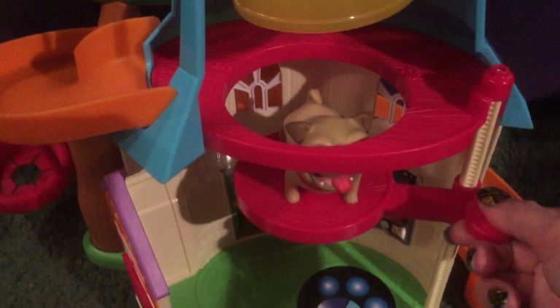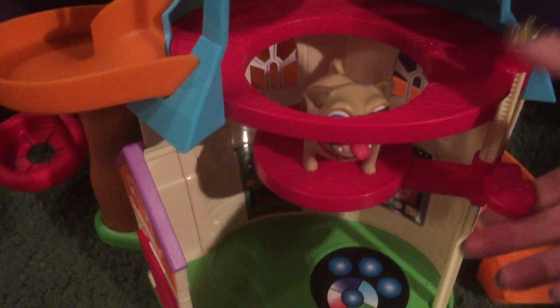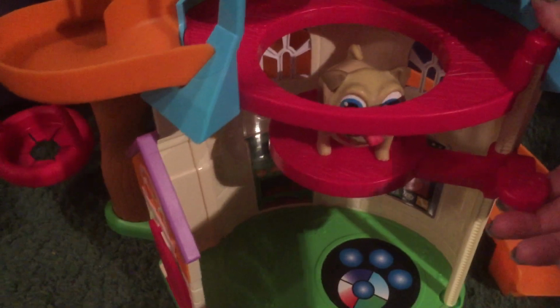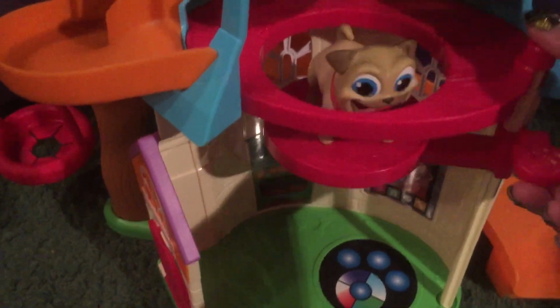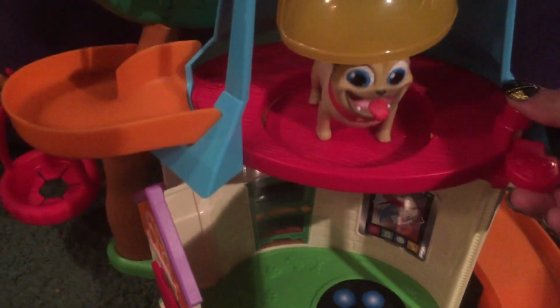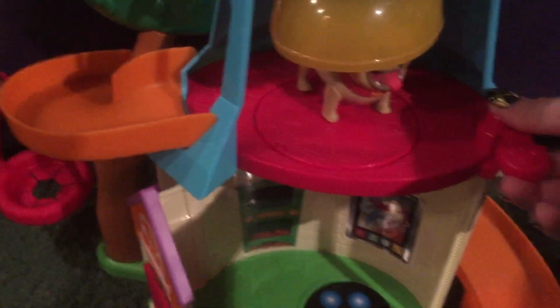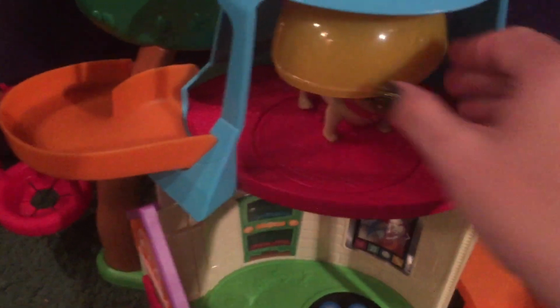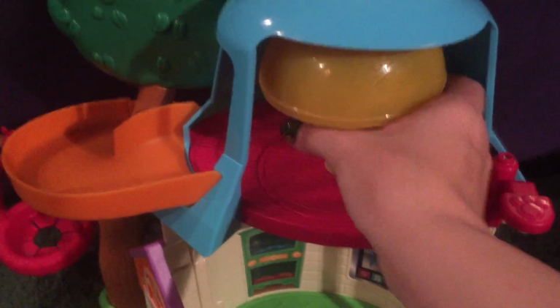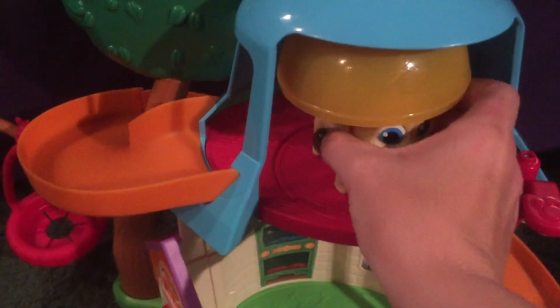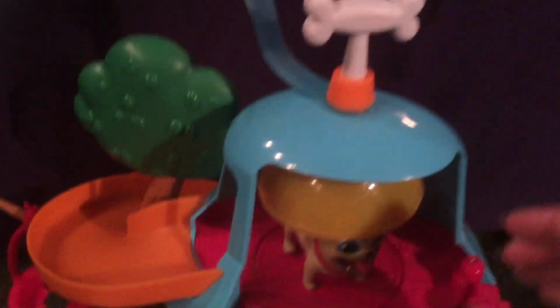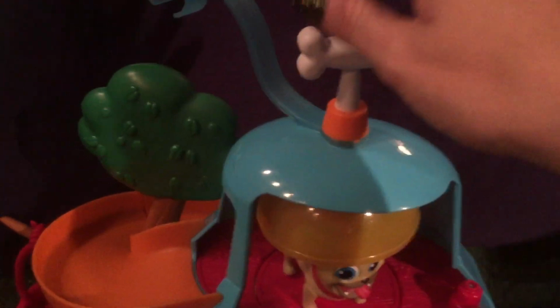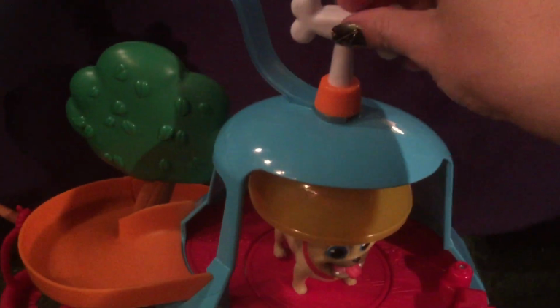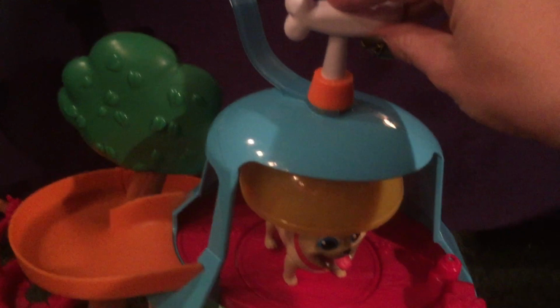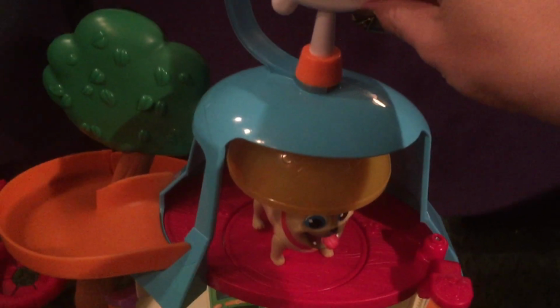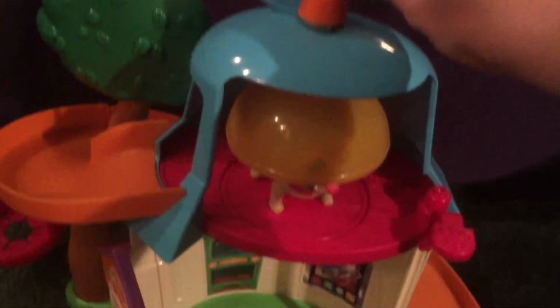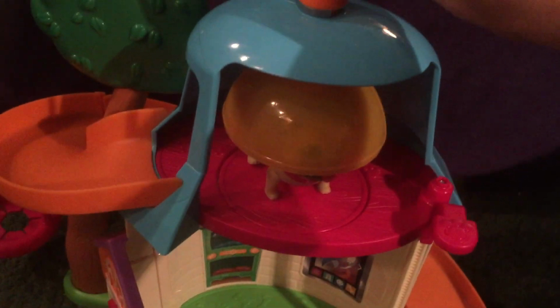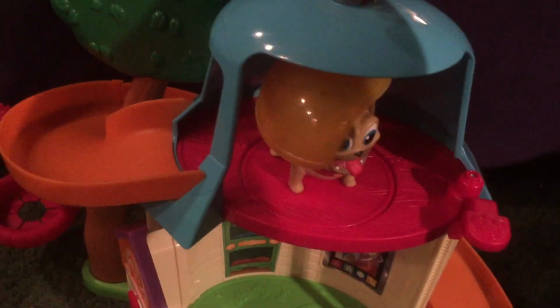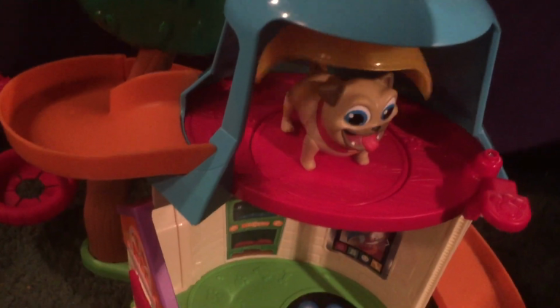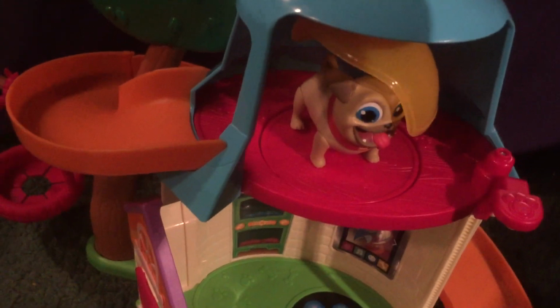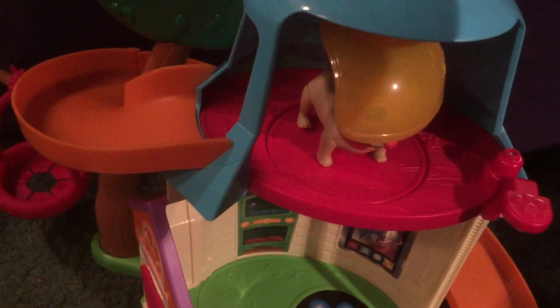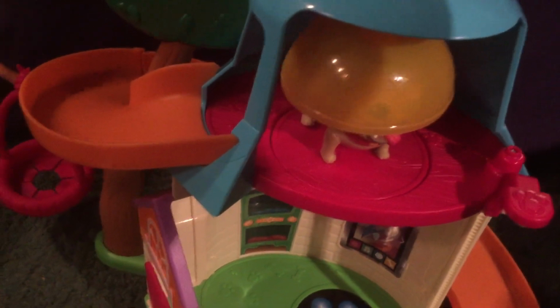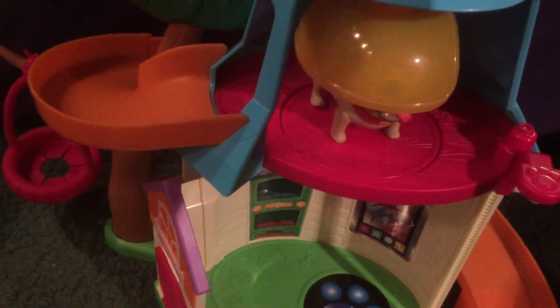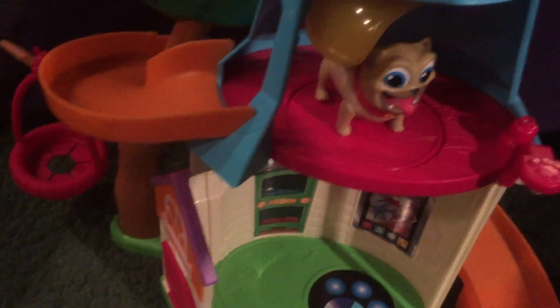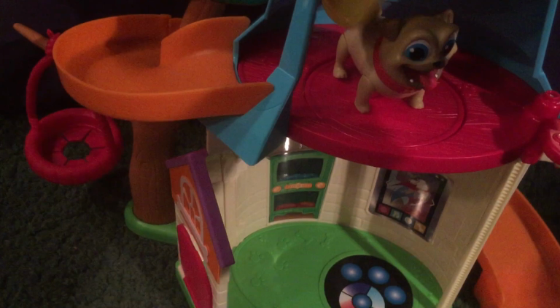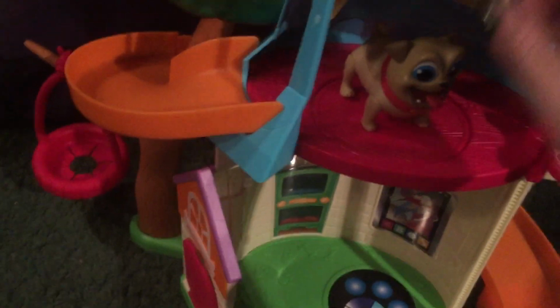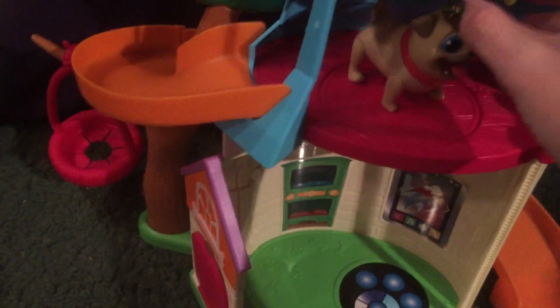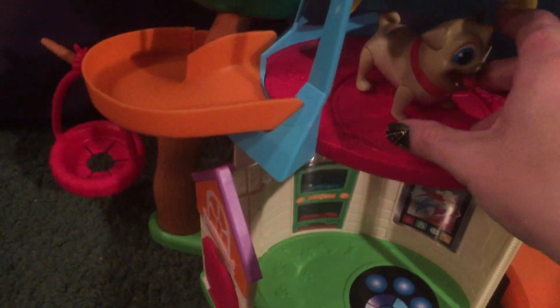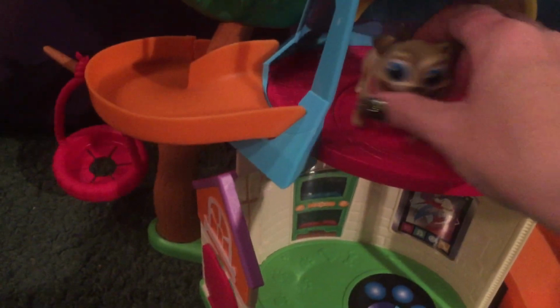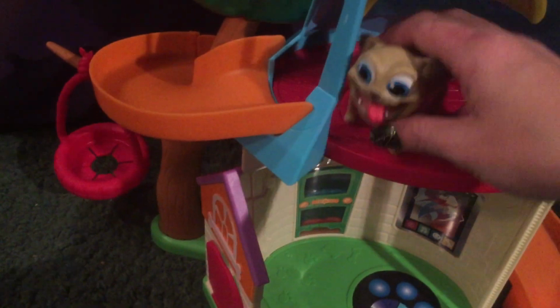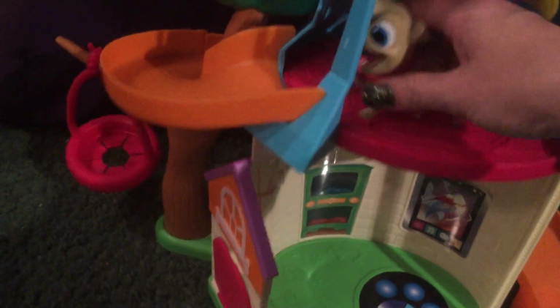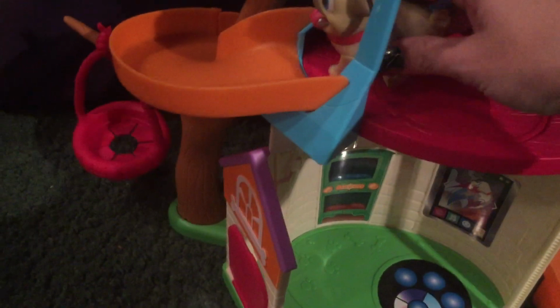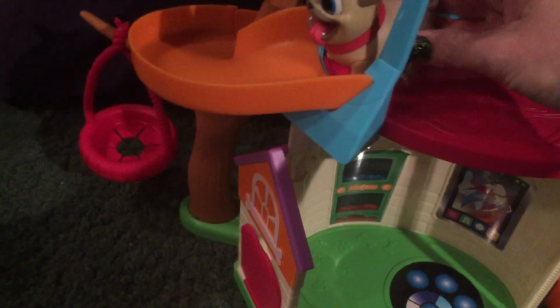Once you get this up here, you can take the bone on top of the playset, push it down, and spin it around just like you see in the show.